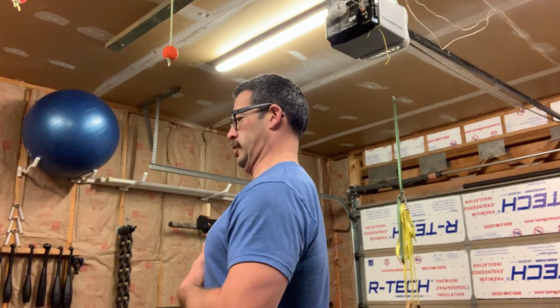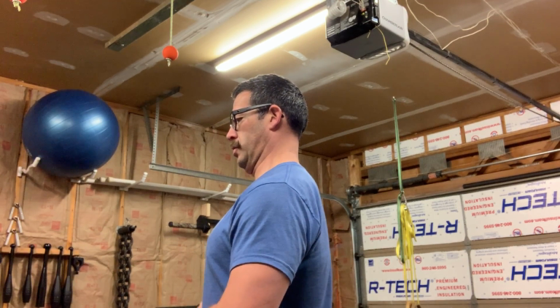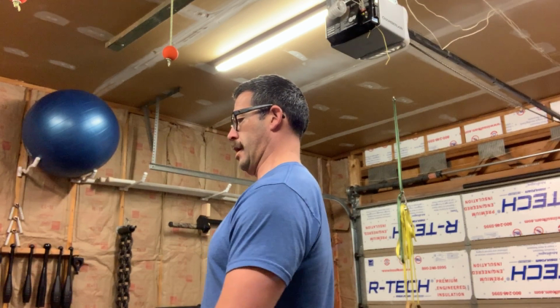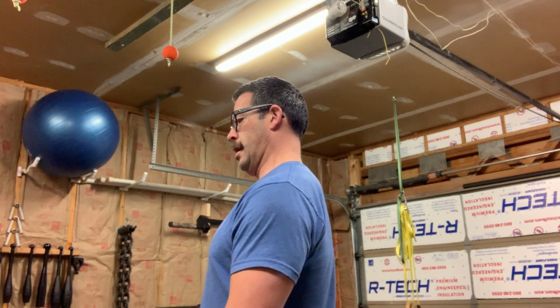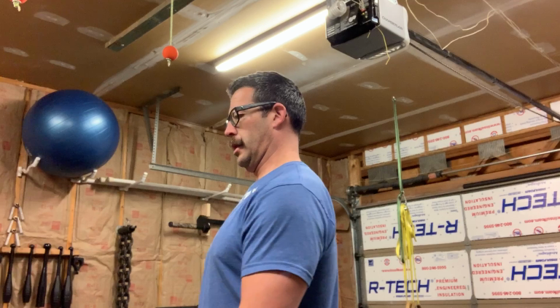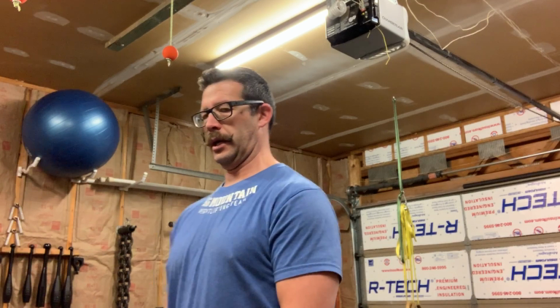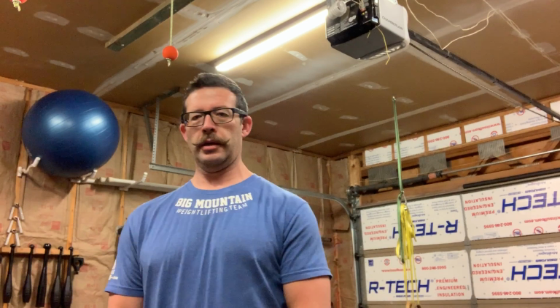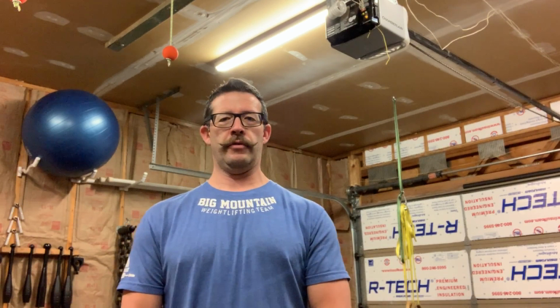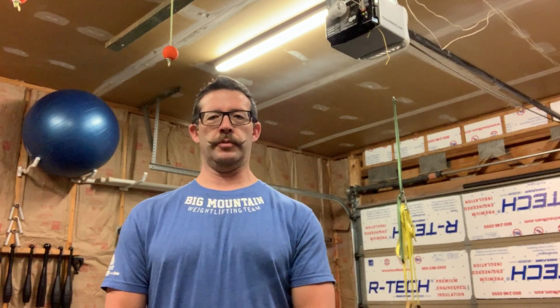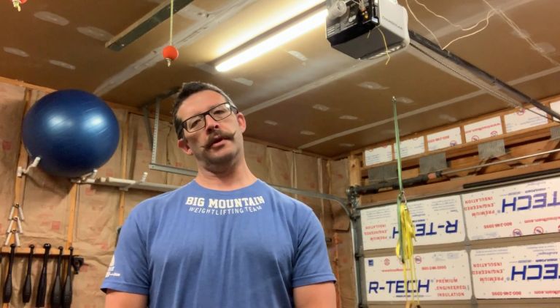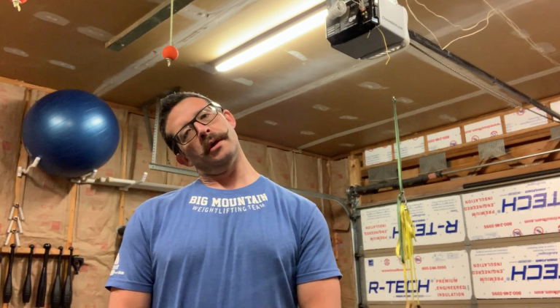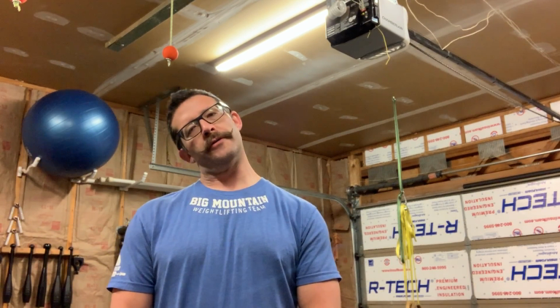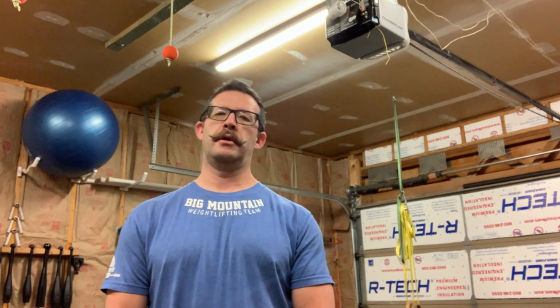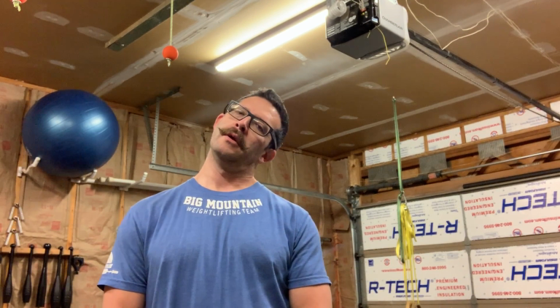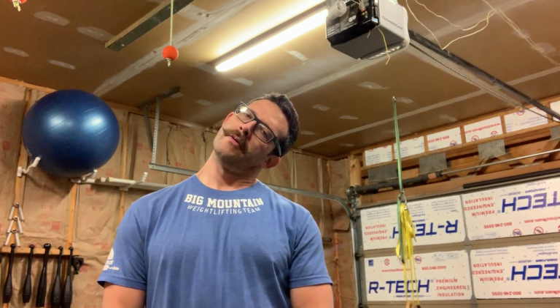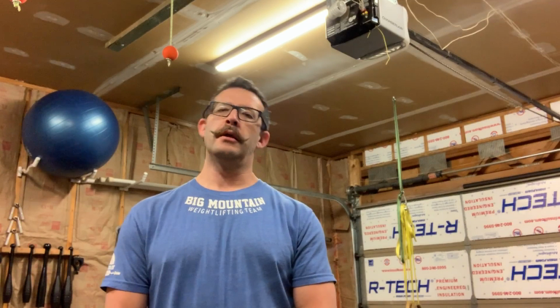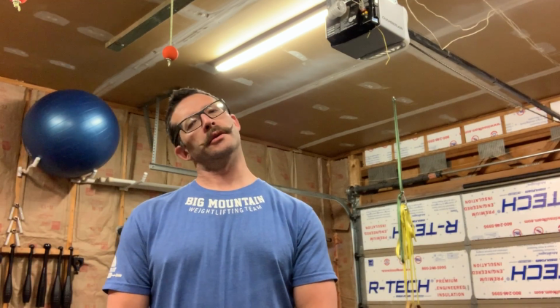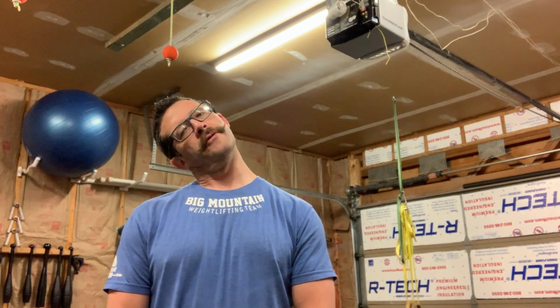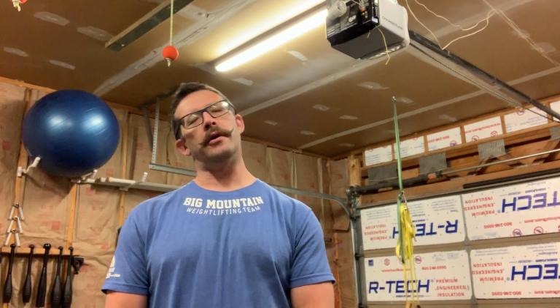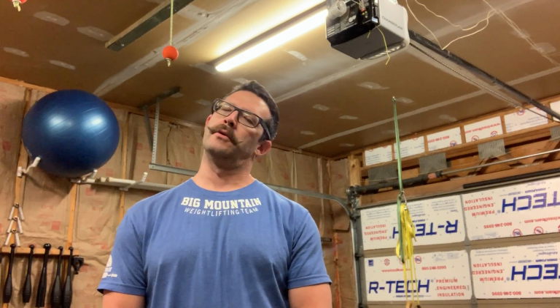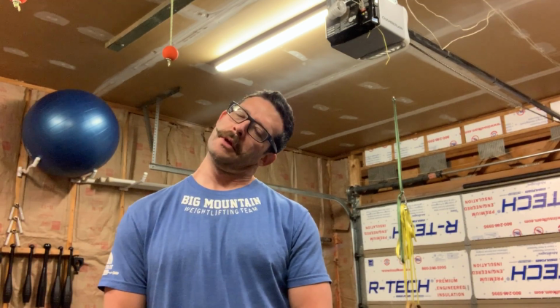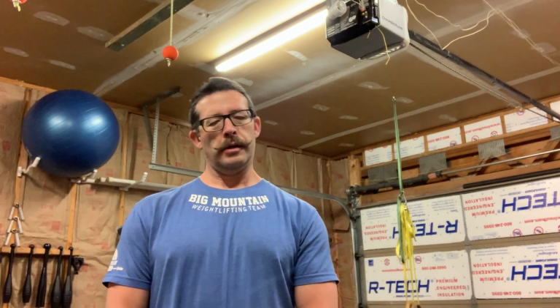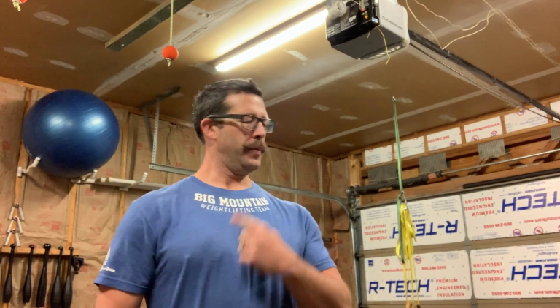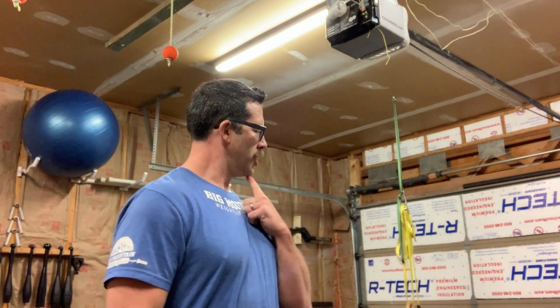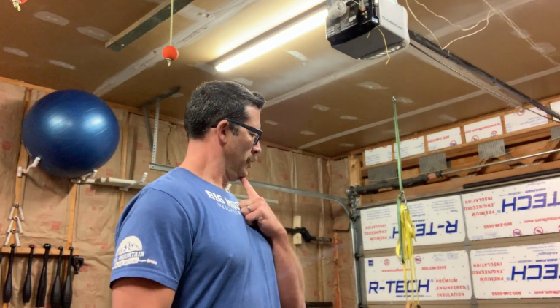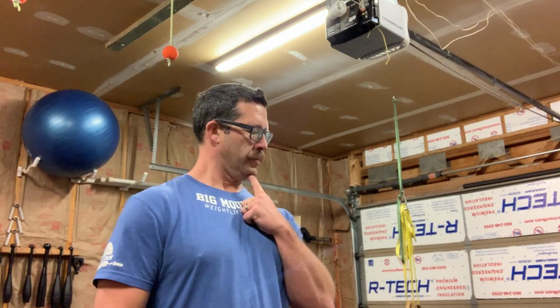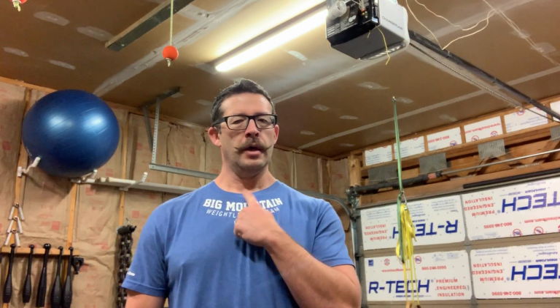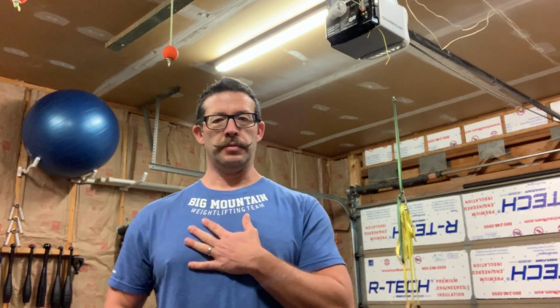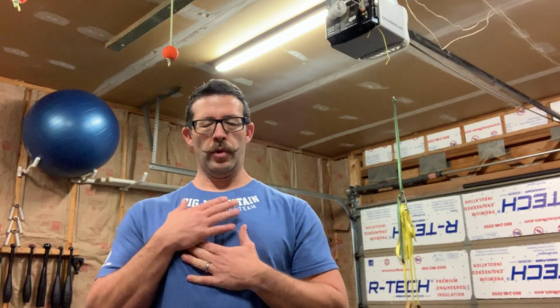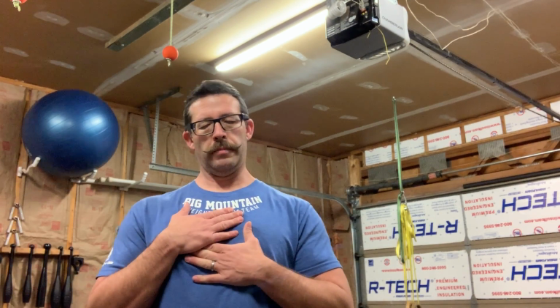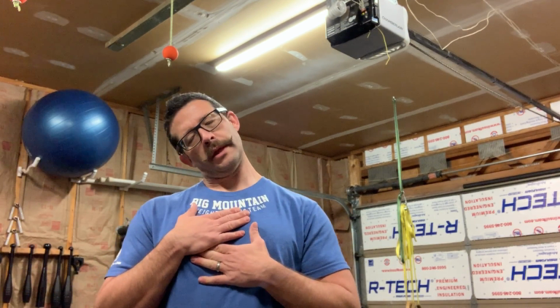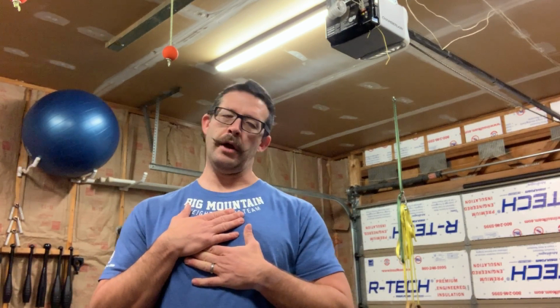Chin is in neutral now, and for the first move I want to lean left and right and just let it fall on its own. Keeping the chin again in neutral. So that's move number one — left and right.